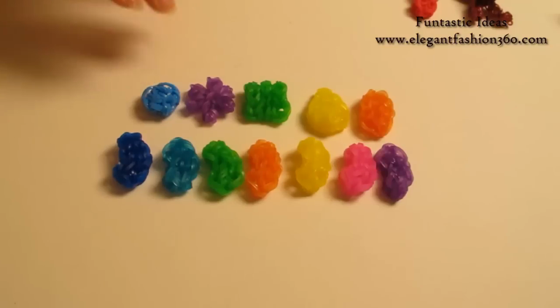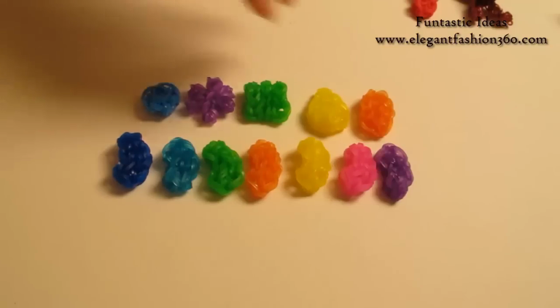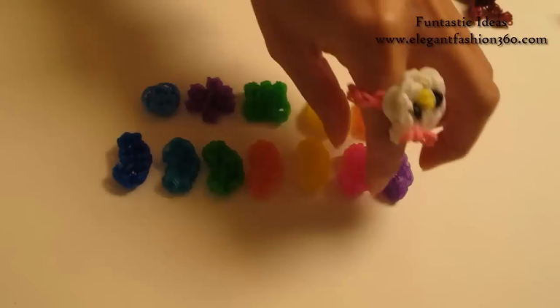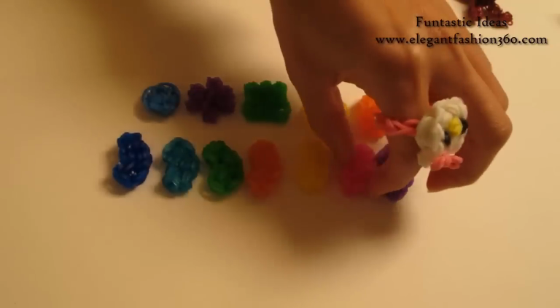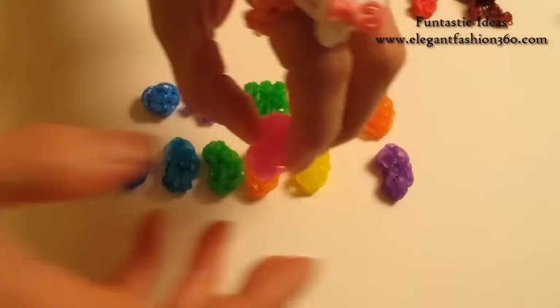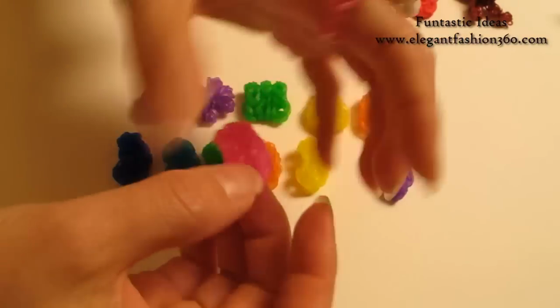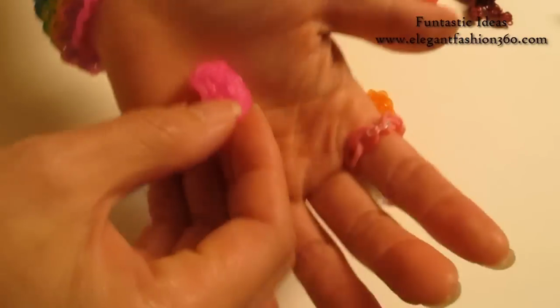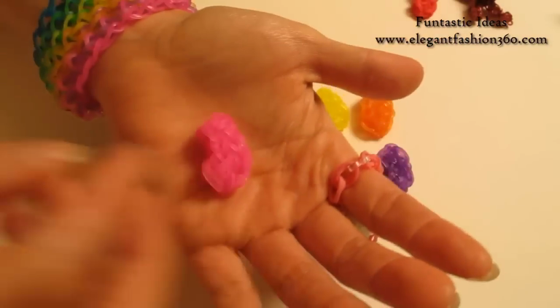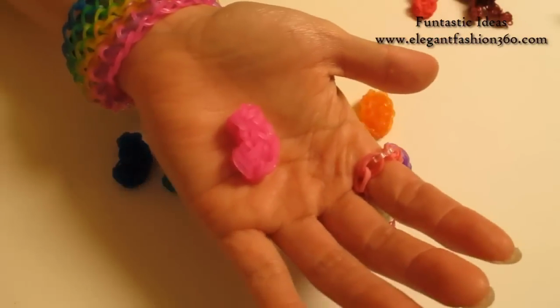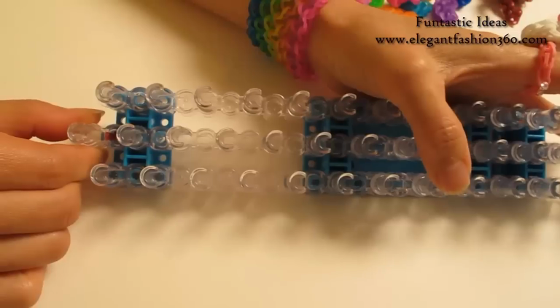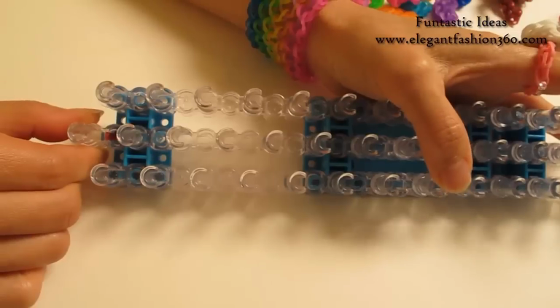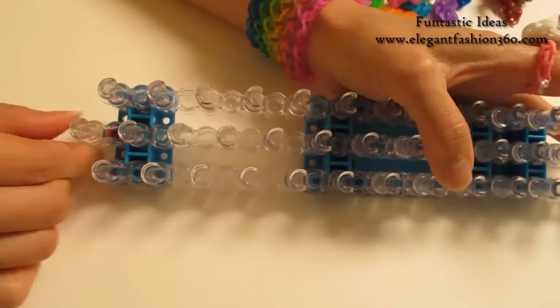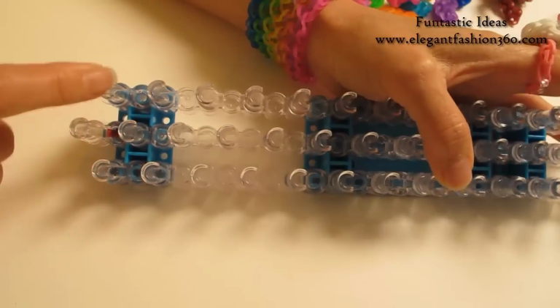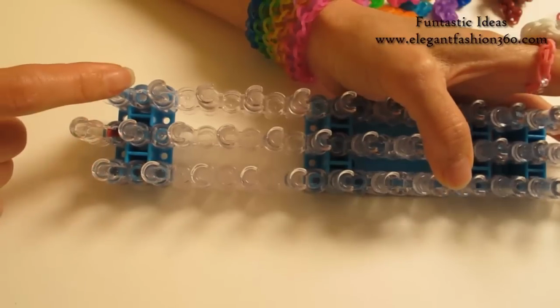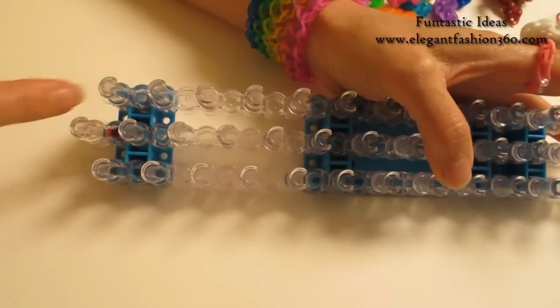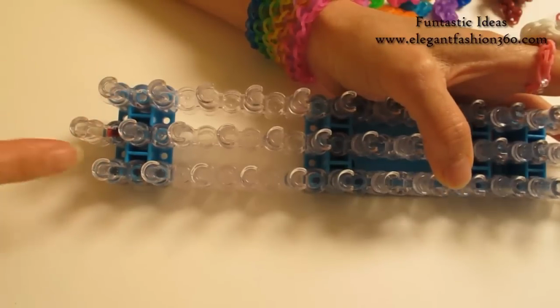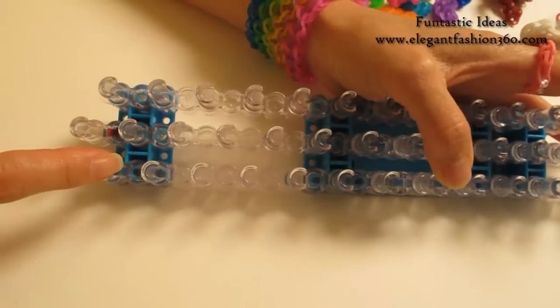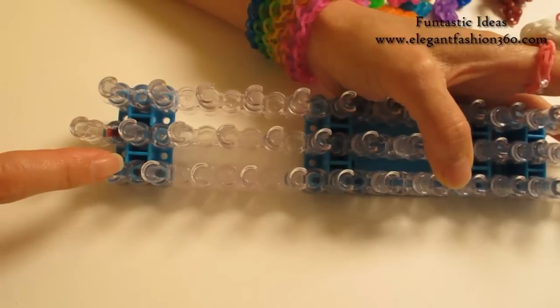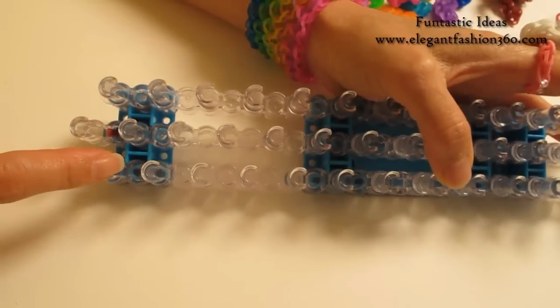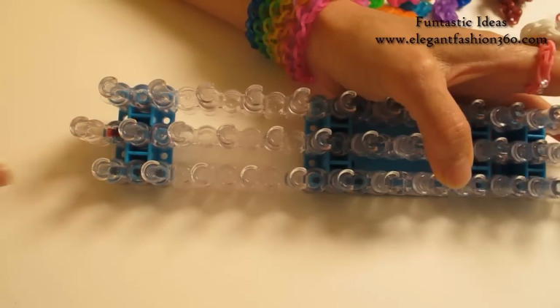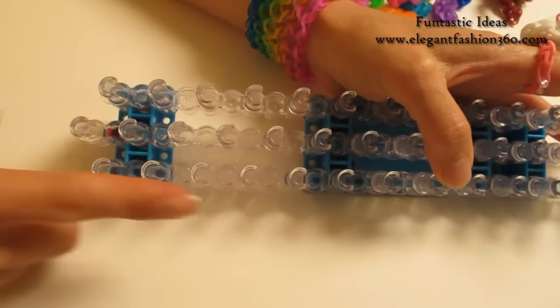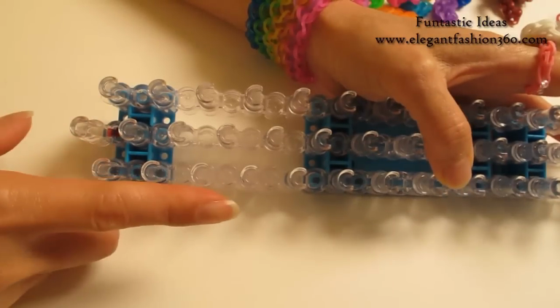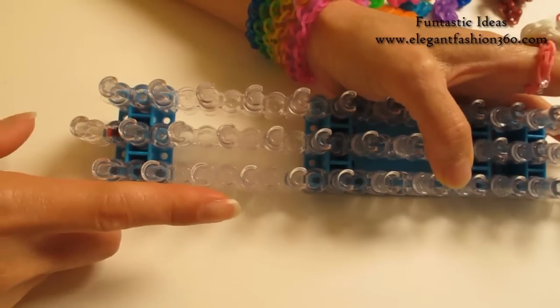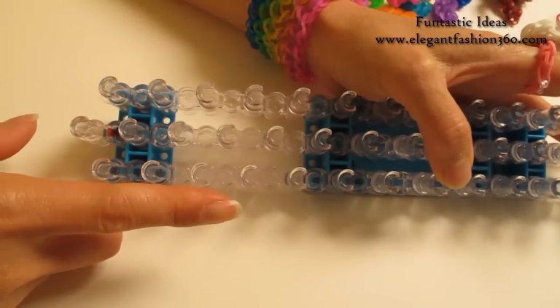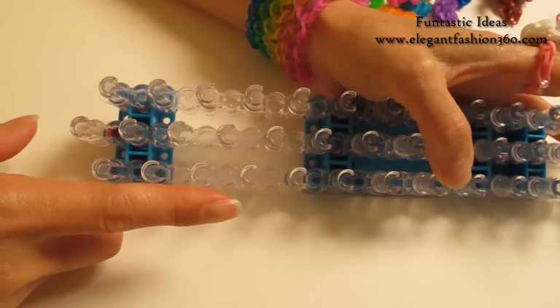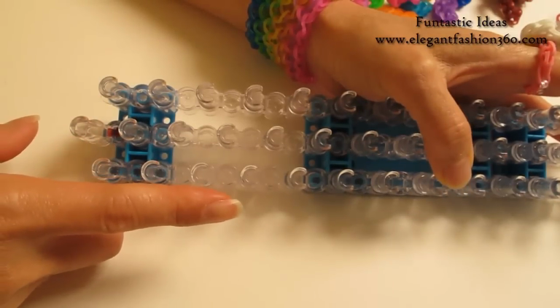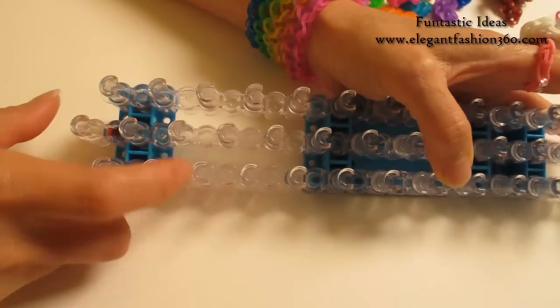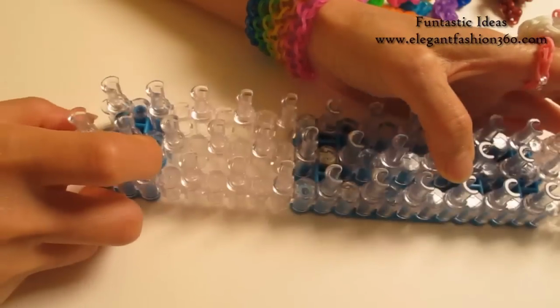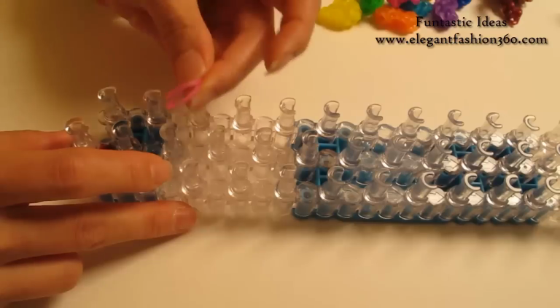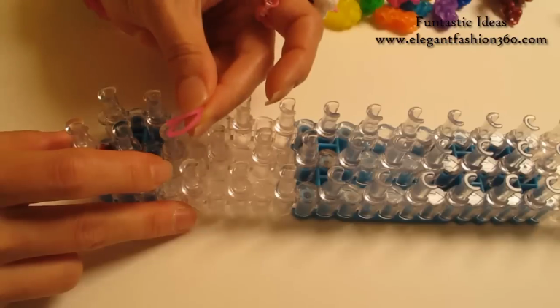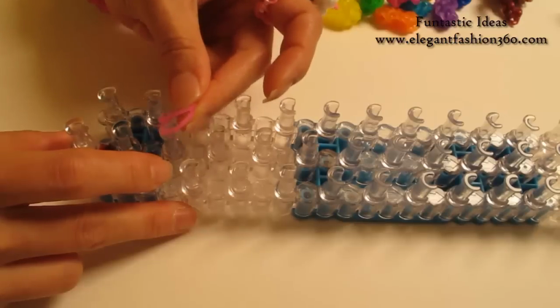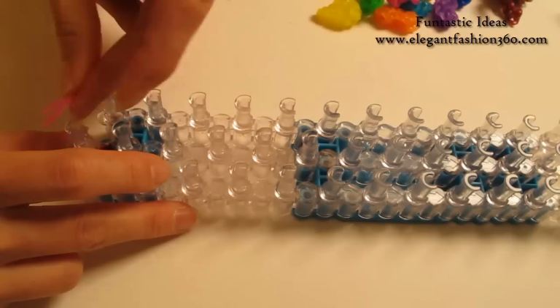And today I'm going to show you how to make this one. For this project, we're going to set our loom with a little V here and keep your red arrows pointing away from you. Two jelly bean.